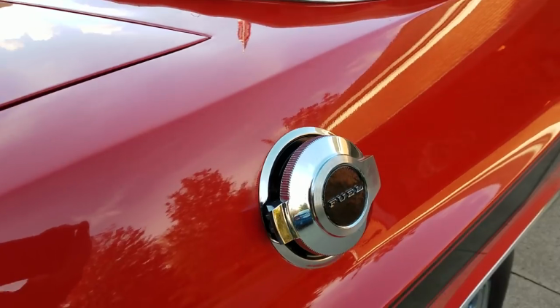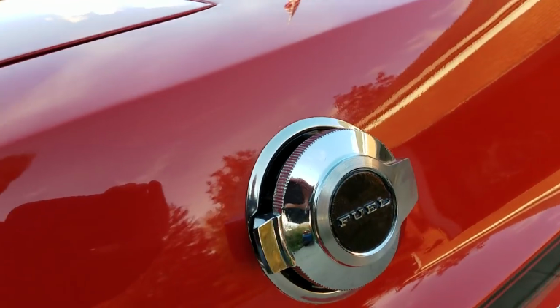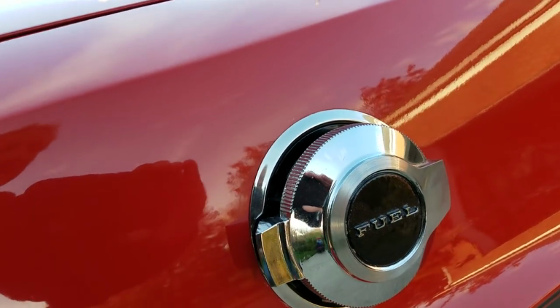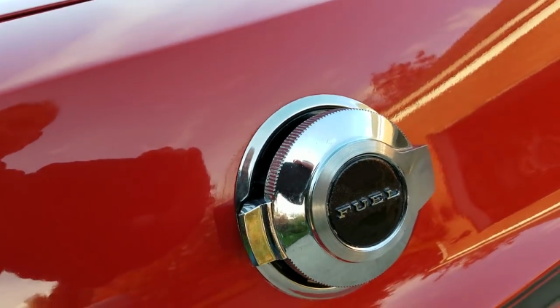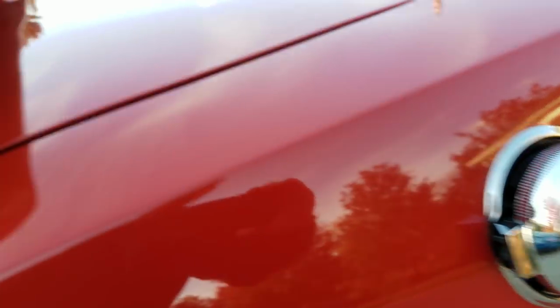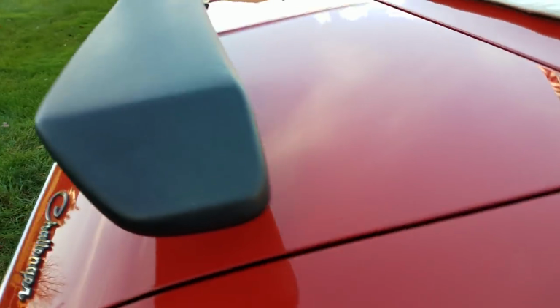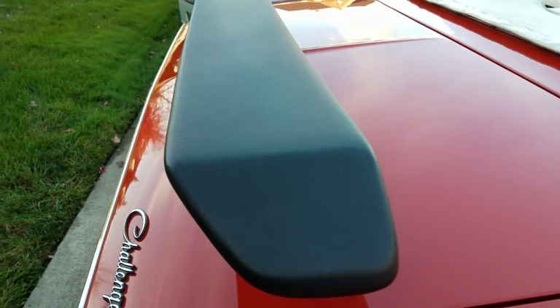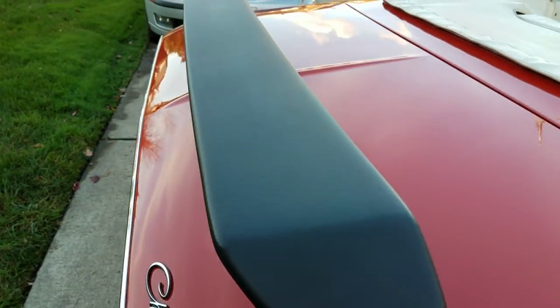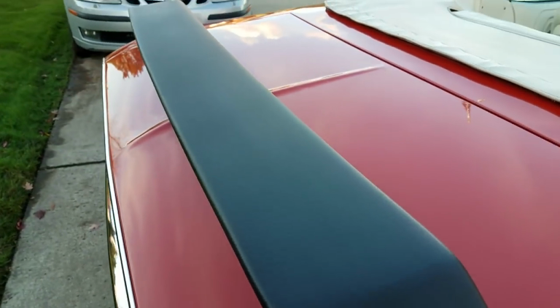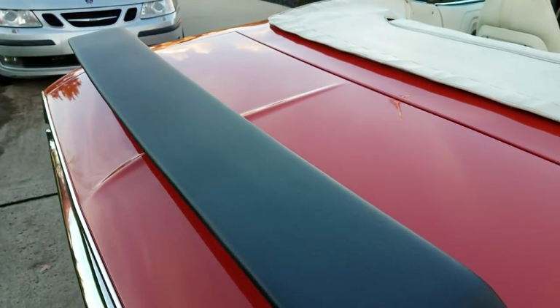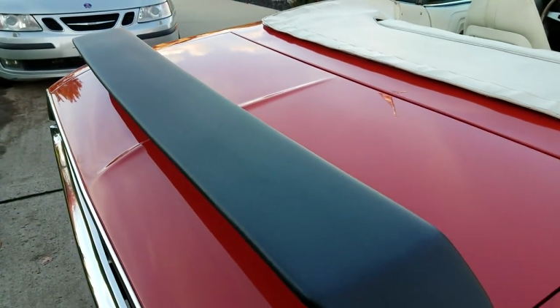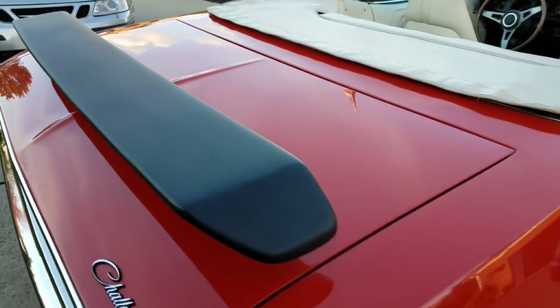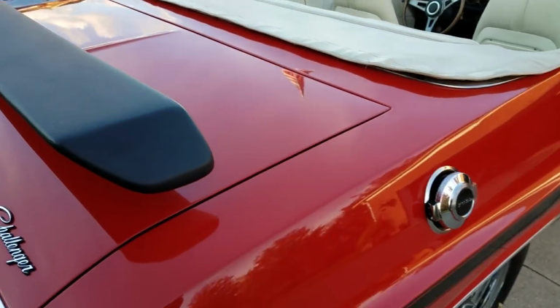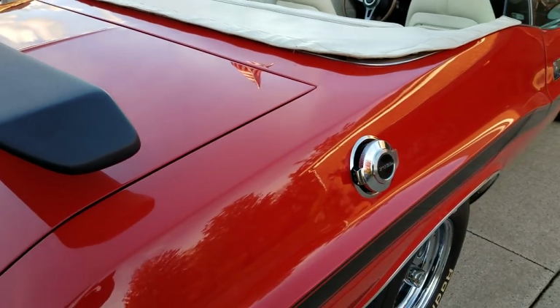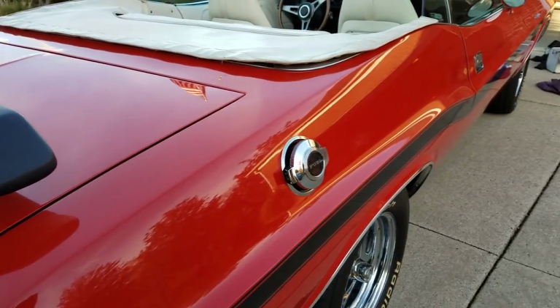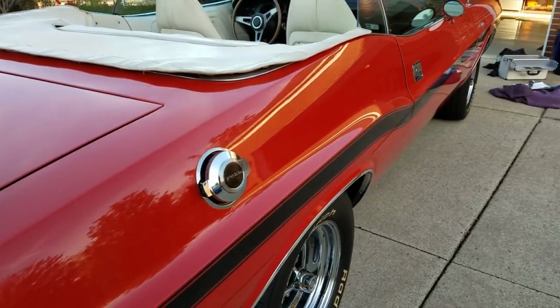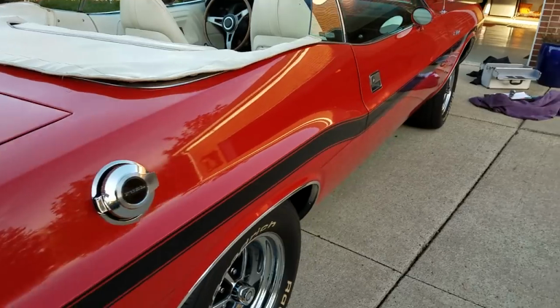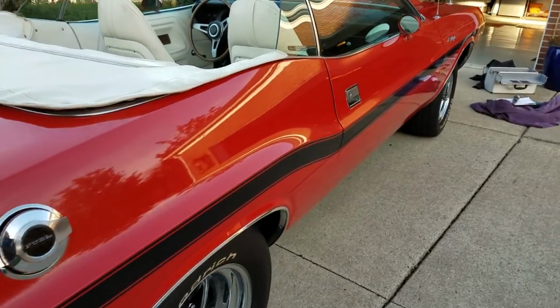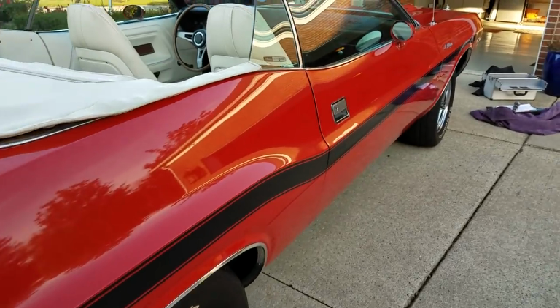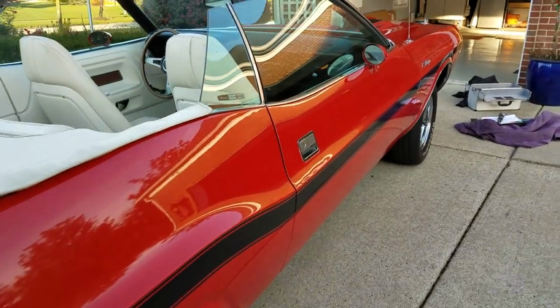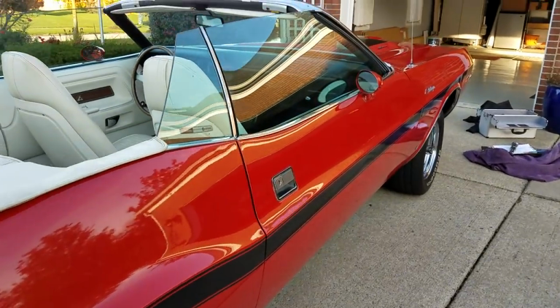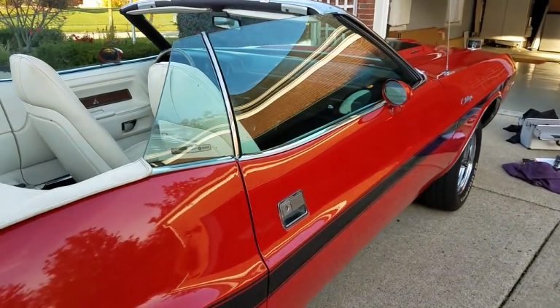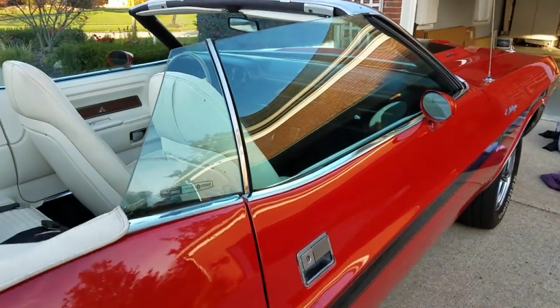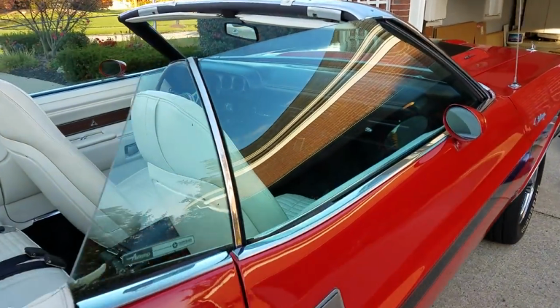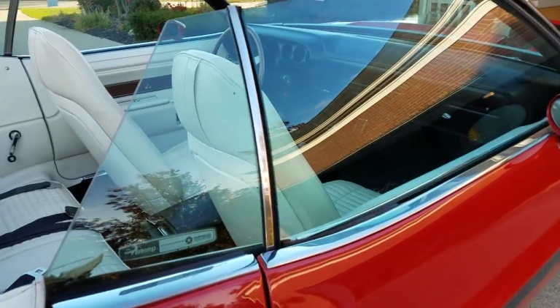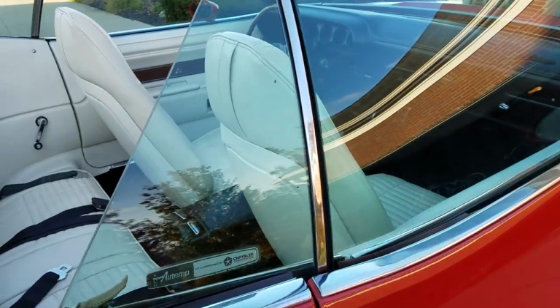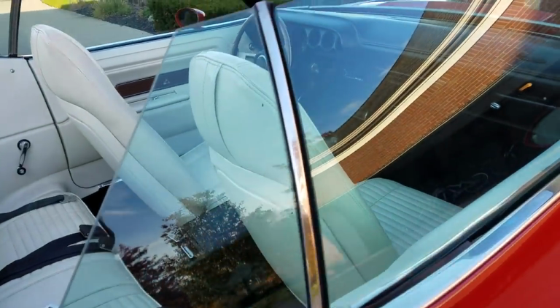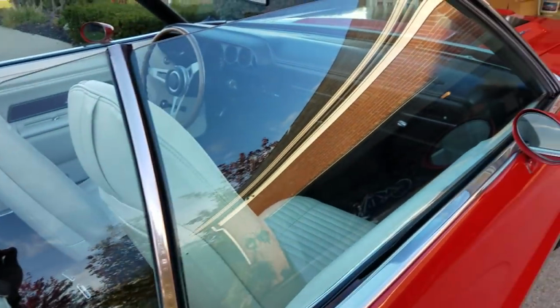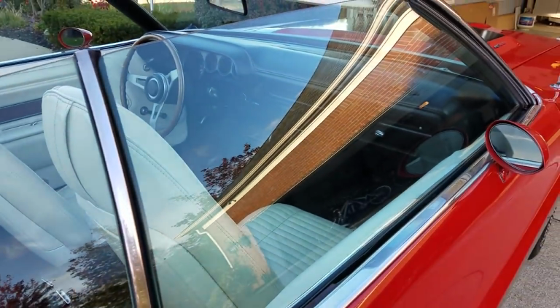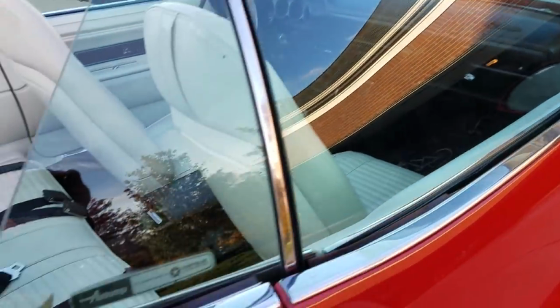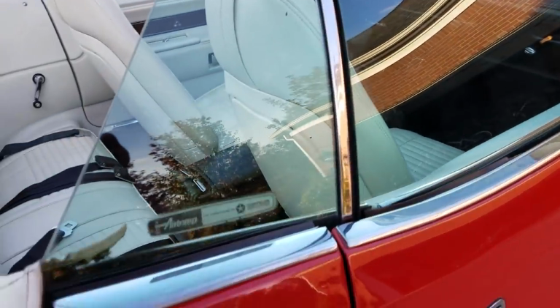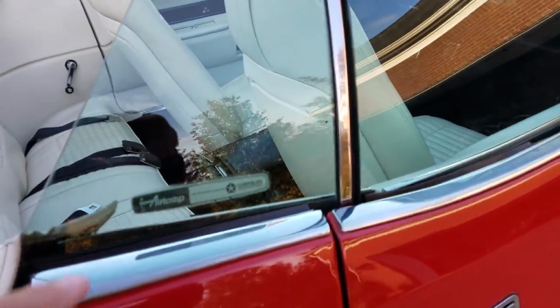The flip gas cap is in really good shape. A go wing was added — that's not part of the fender tag options.